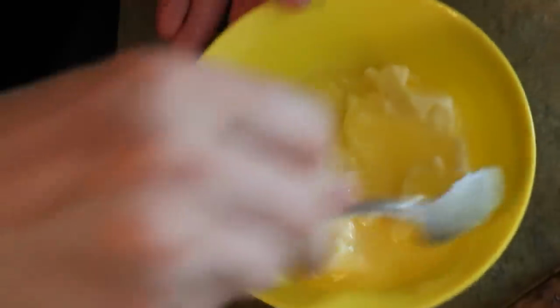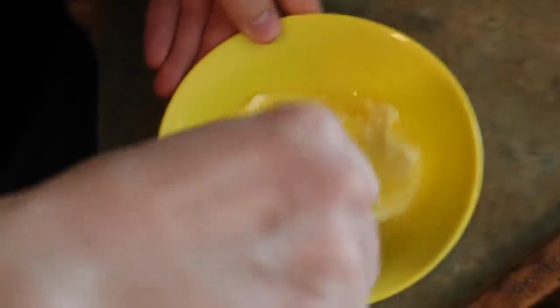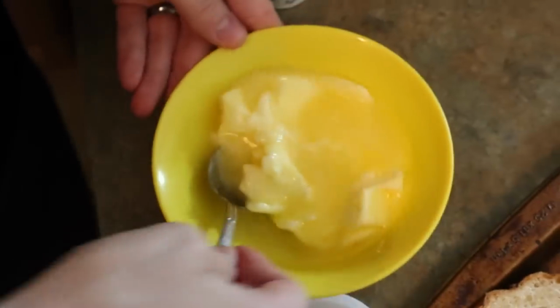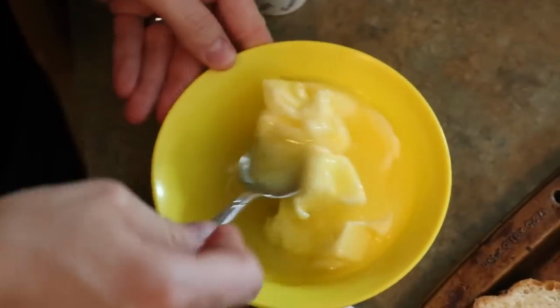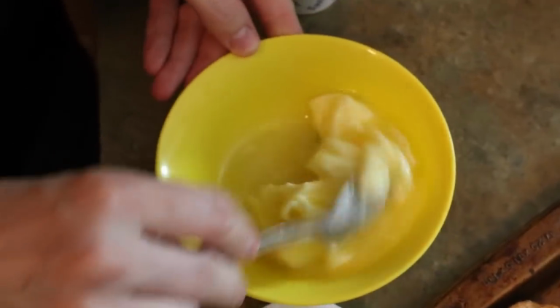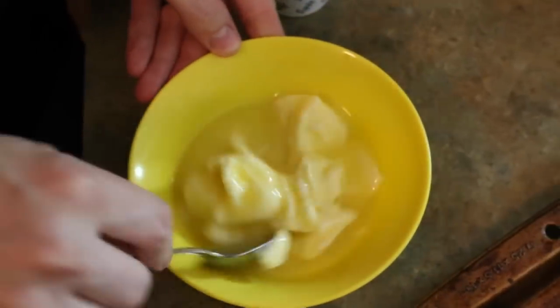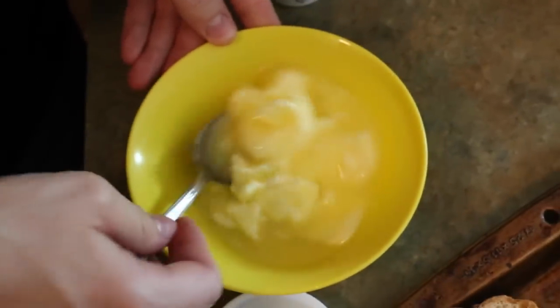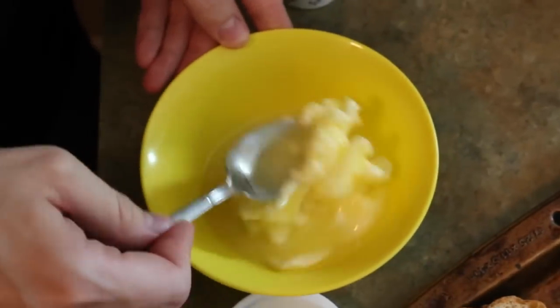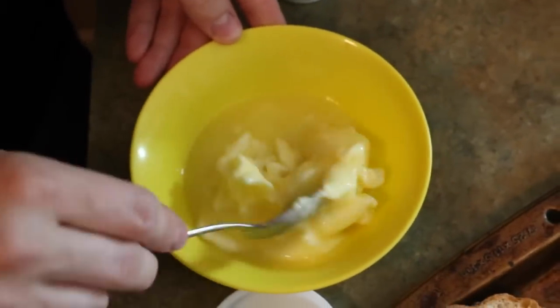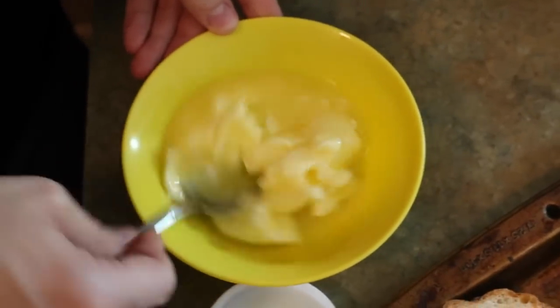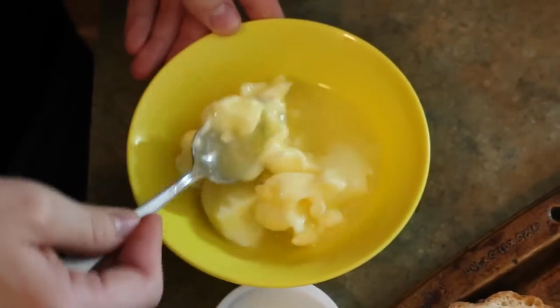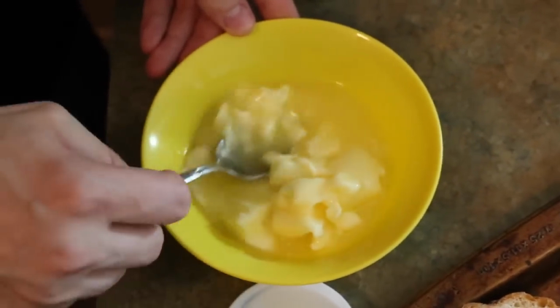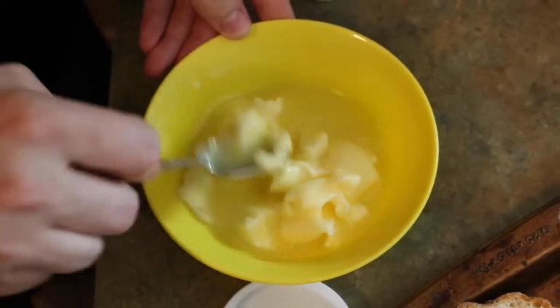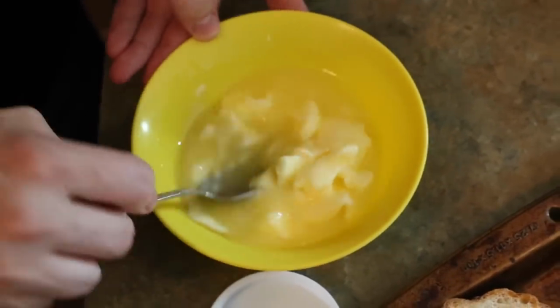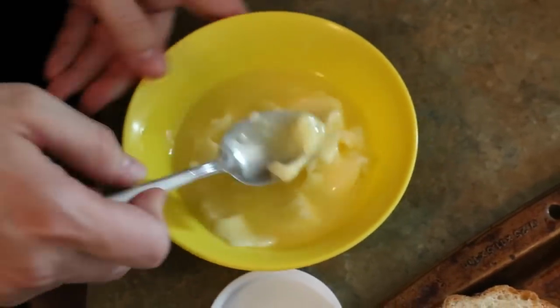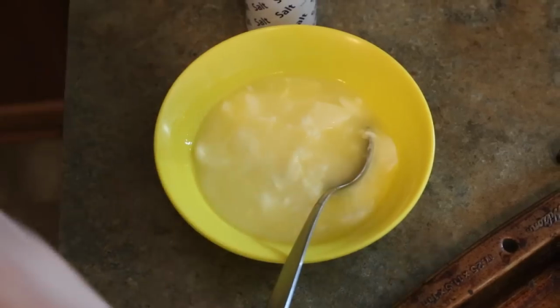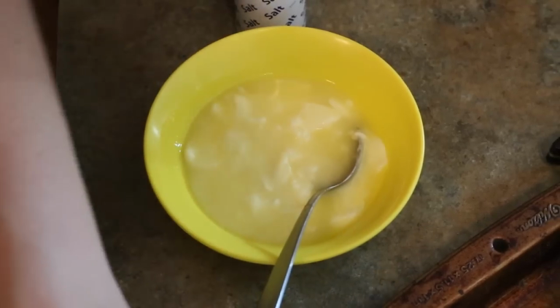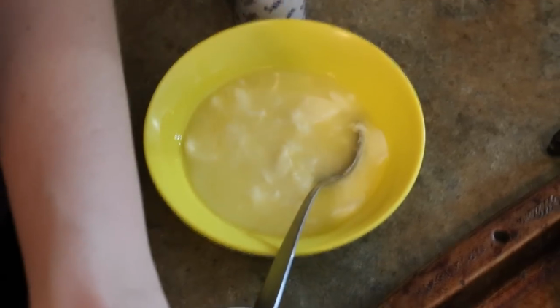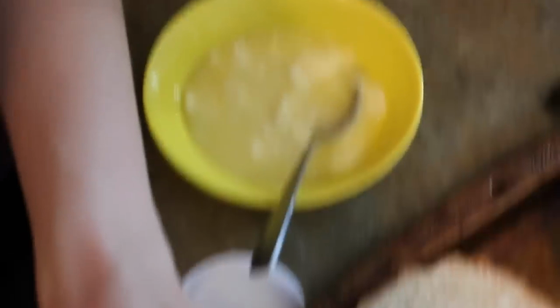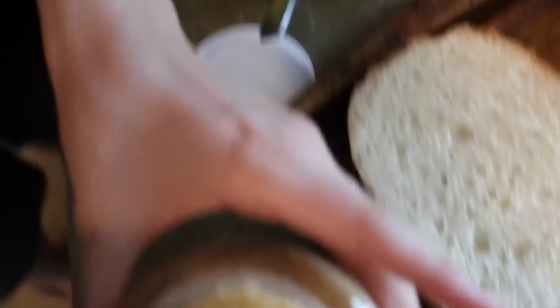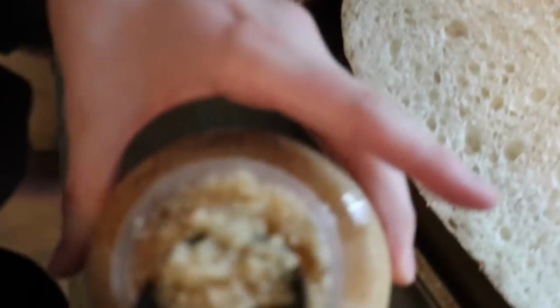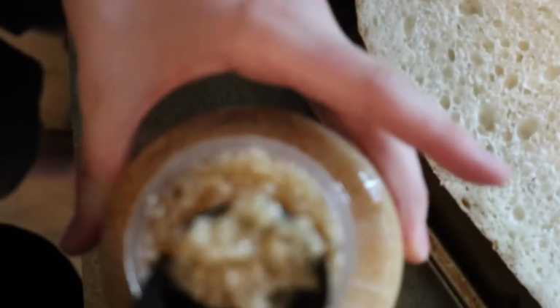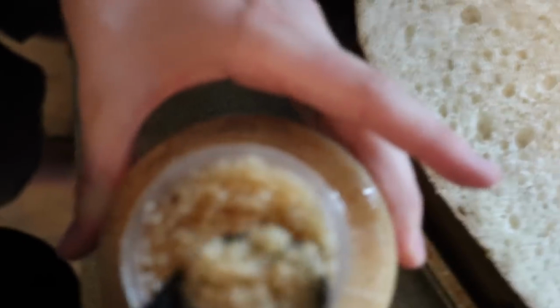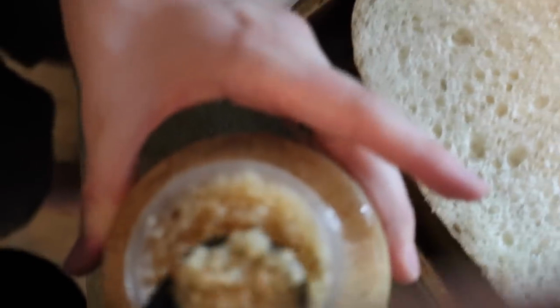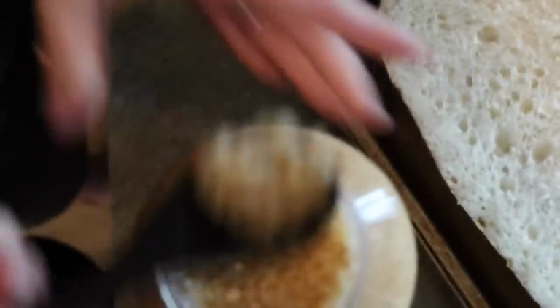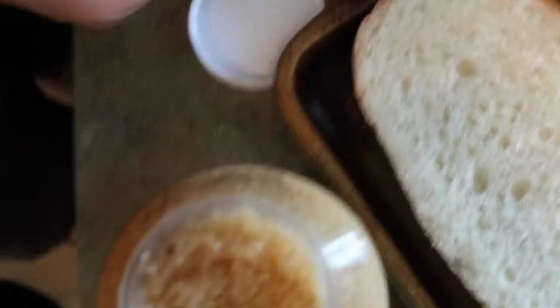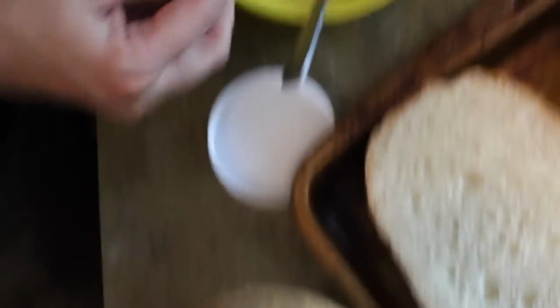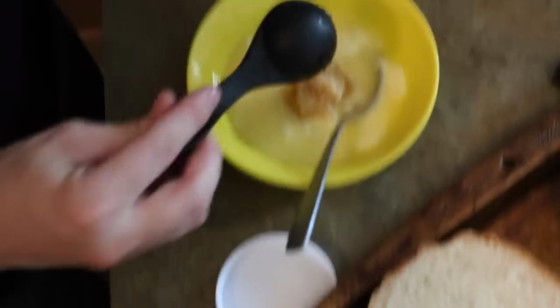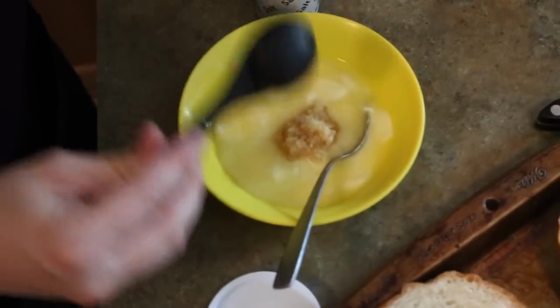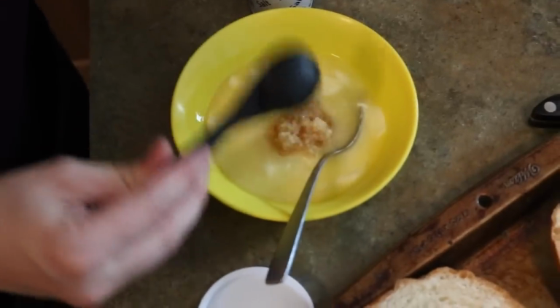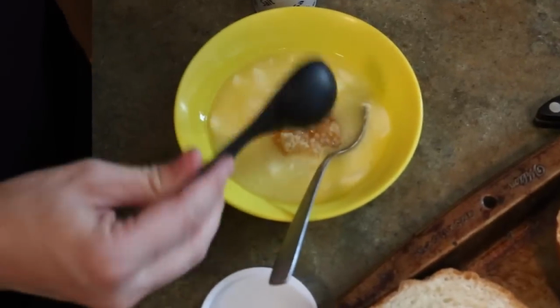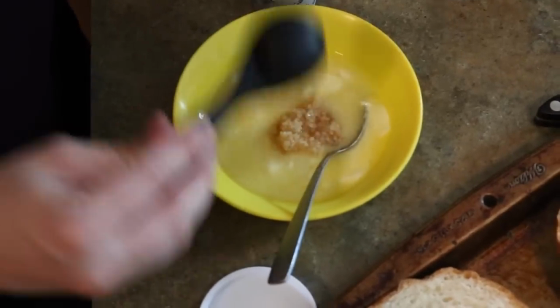Which is what we want, because we don't want it to completely melt — we want to be able to spread it on. I want to add a scoop of garlic, probably about a teaspoon, maybe a little more.